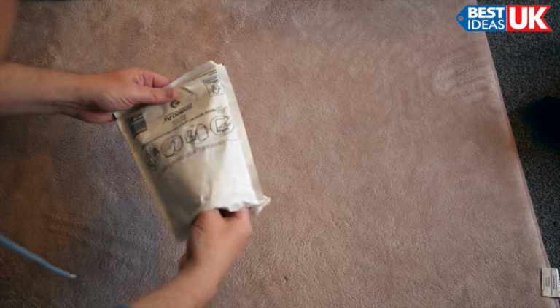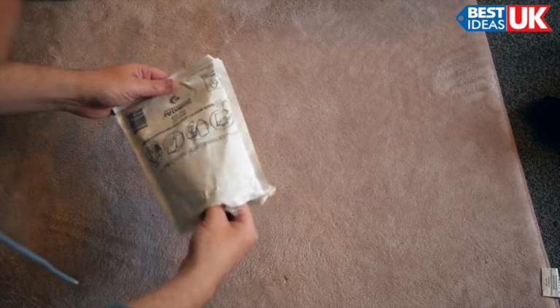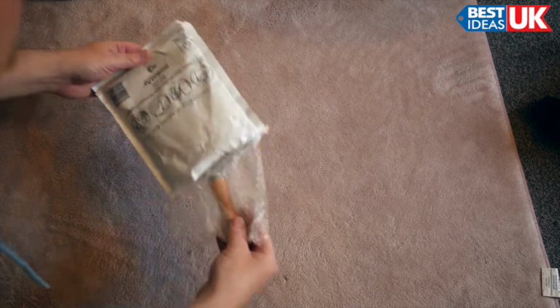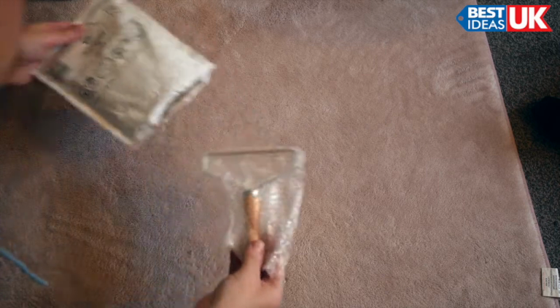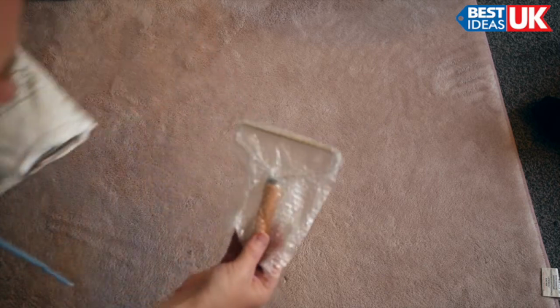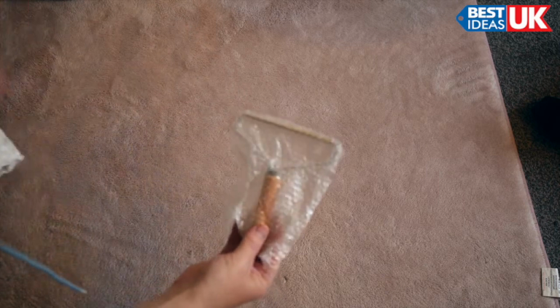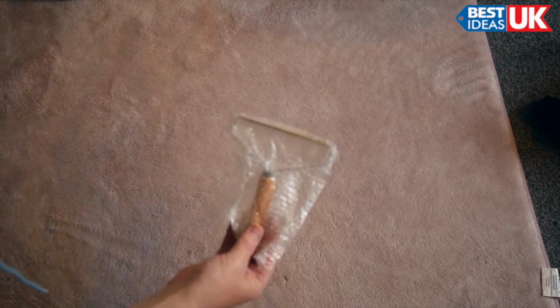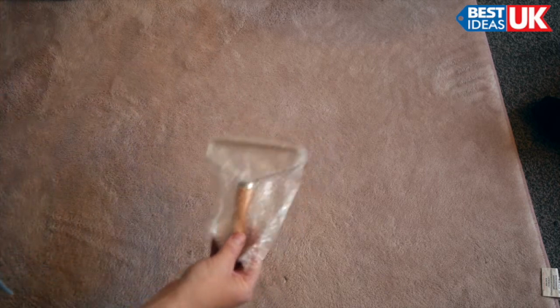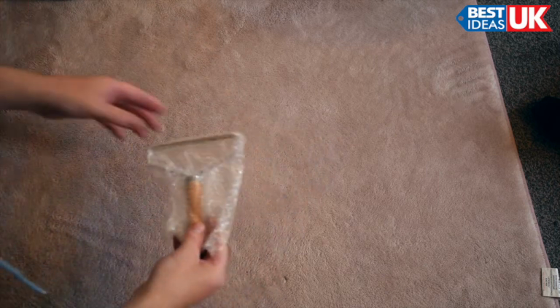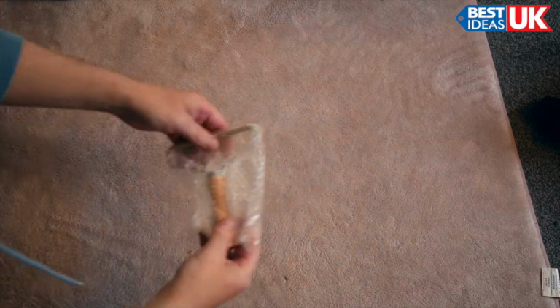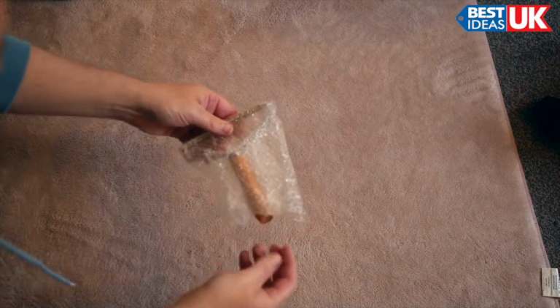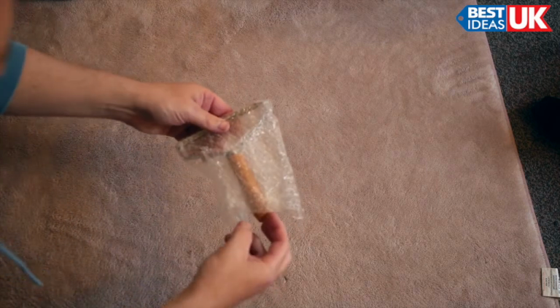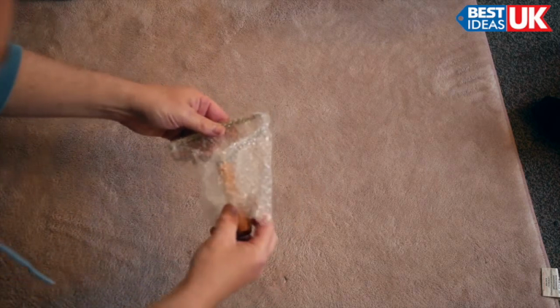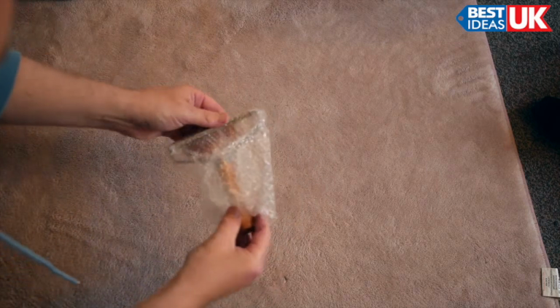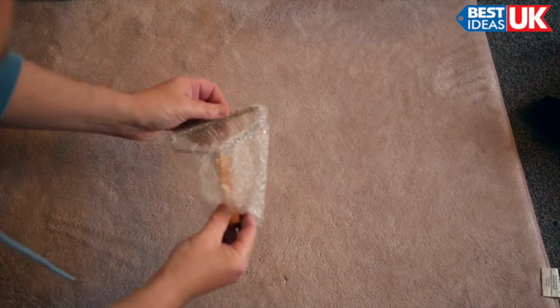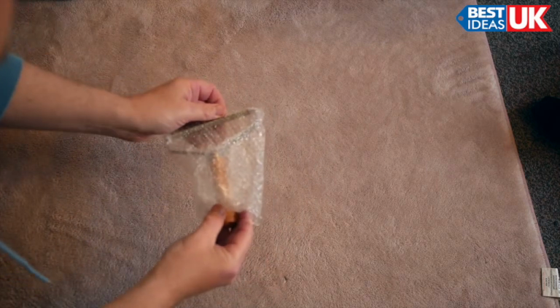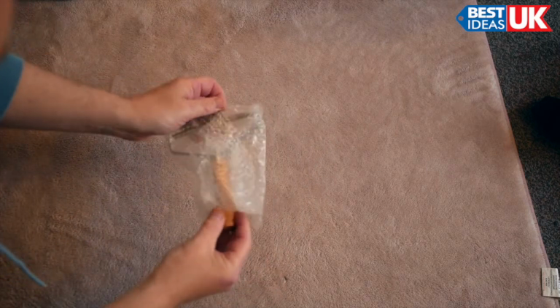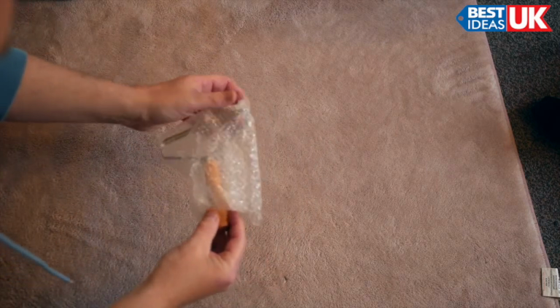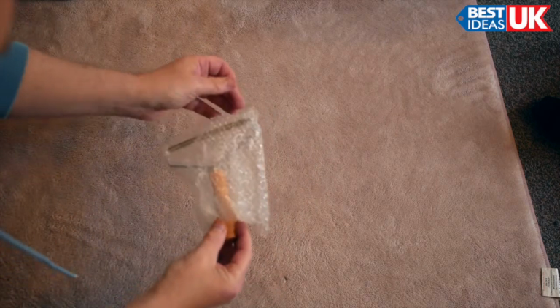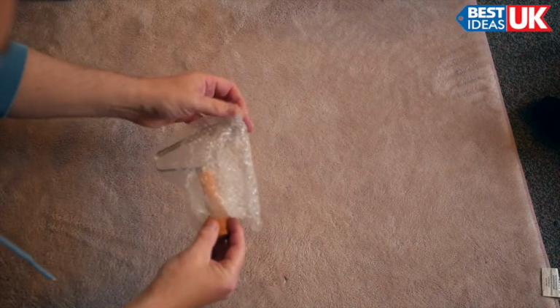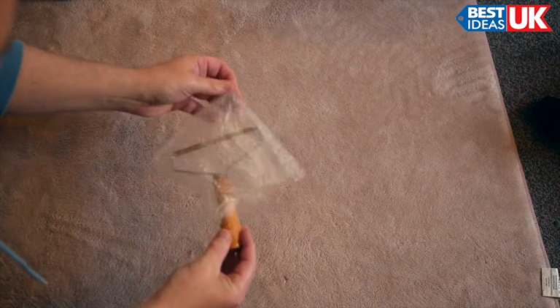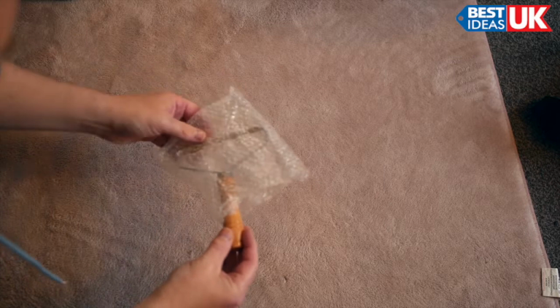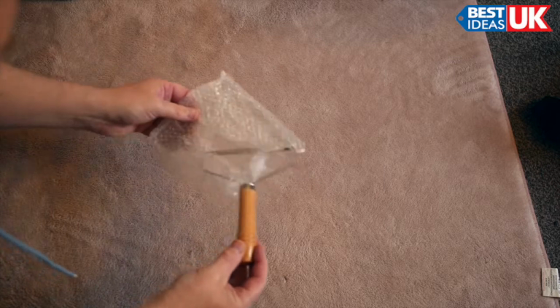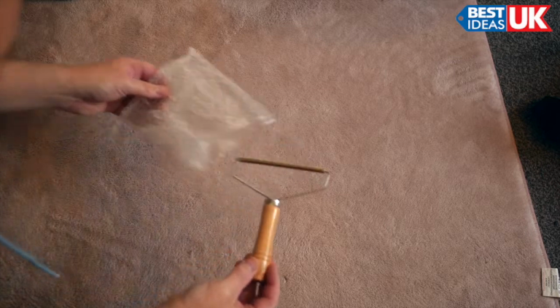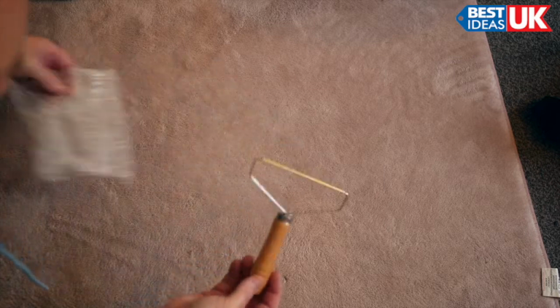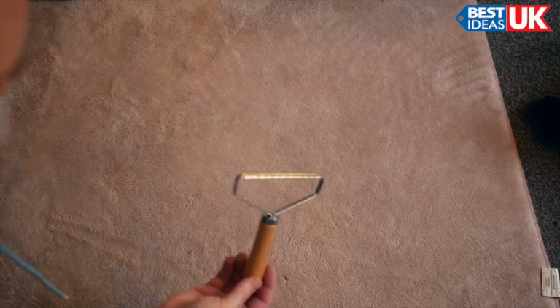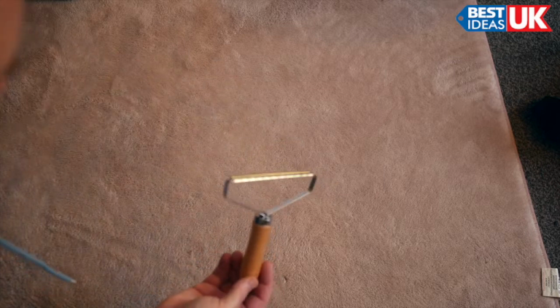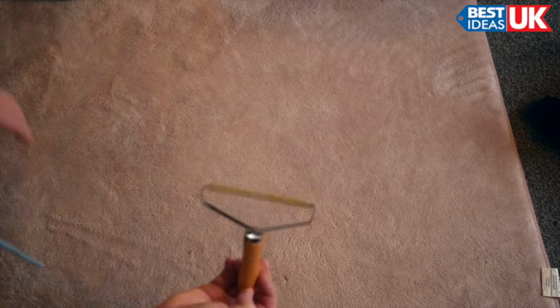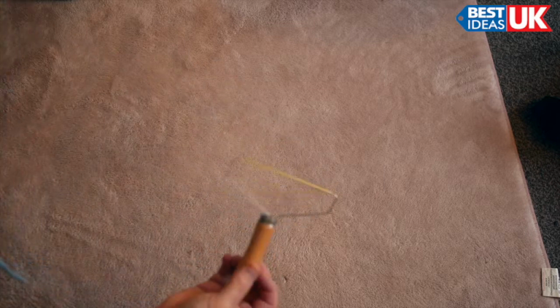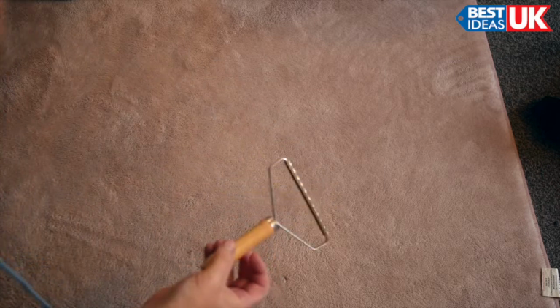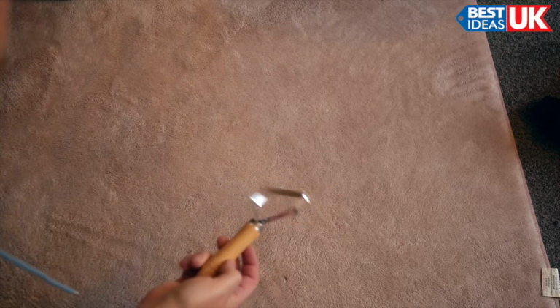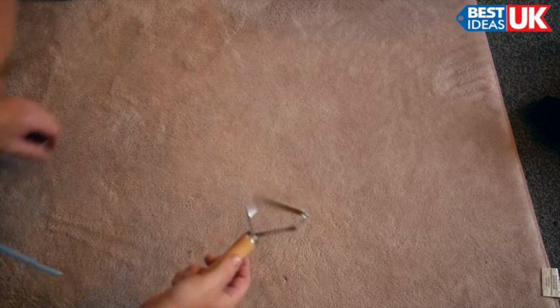I've just received this lint remover from Best Ideas UK and I'm going to test it out here on my daughter's rug and we'll see what happens.